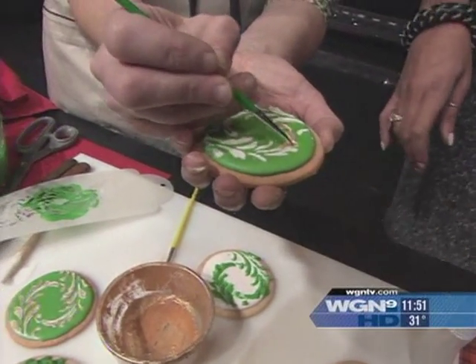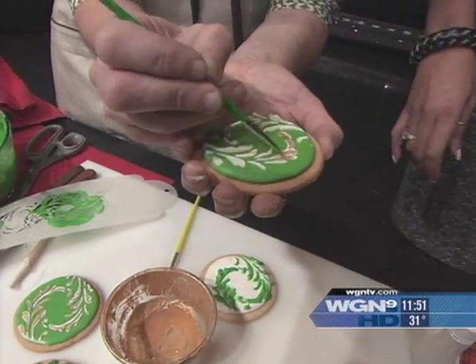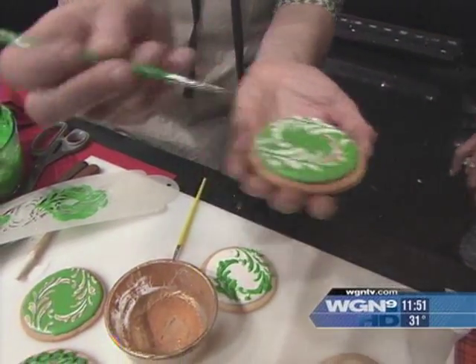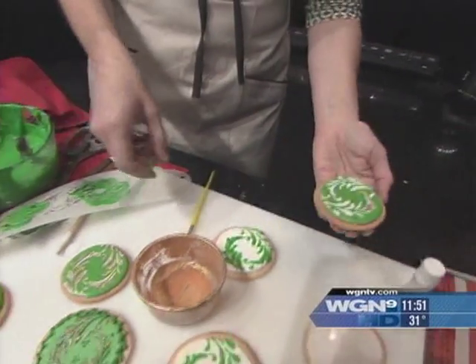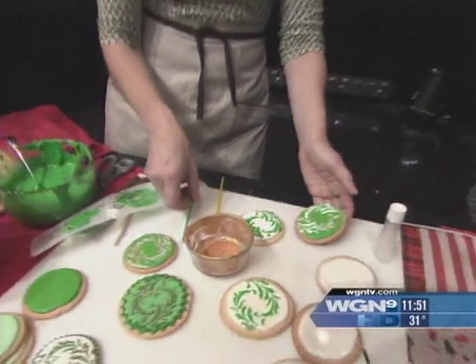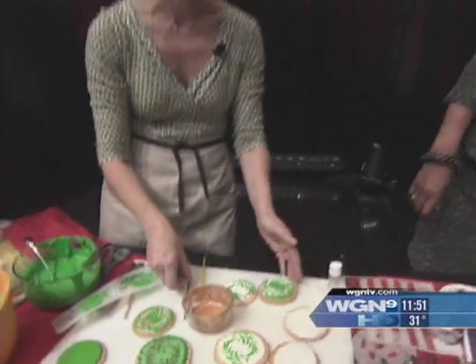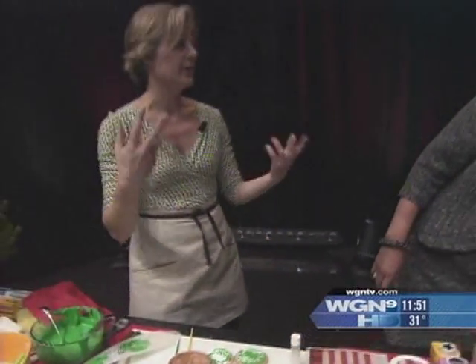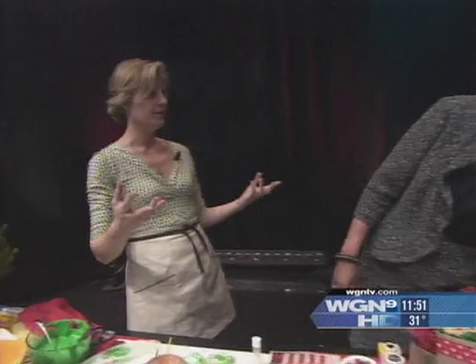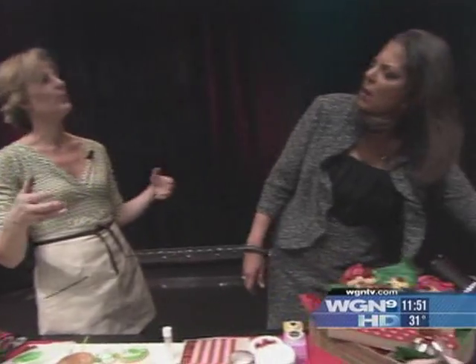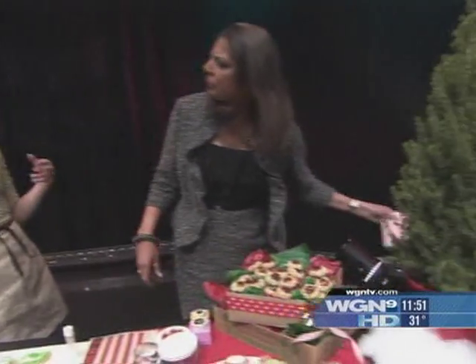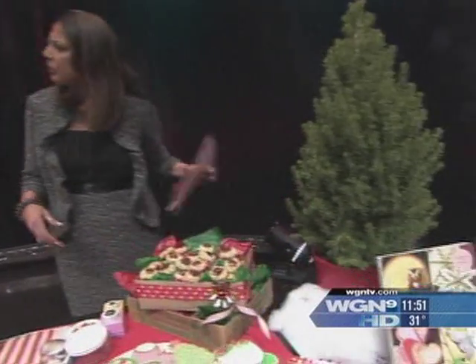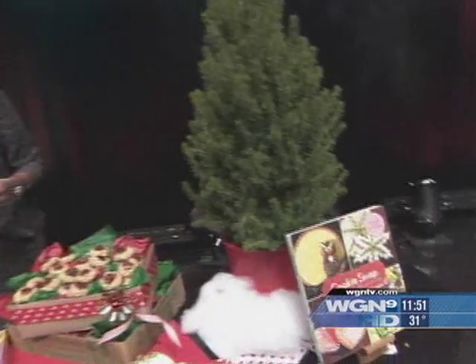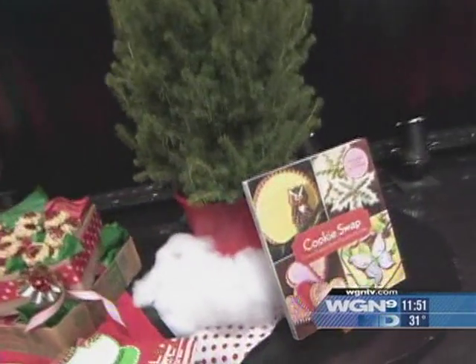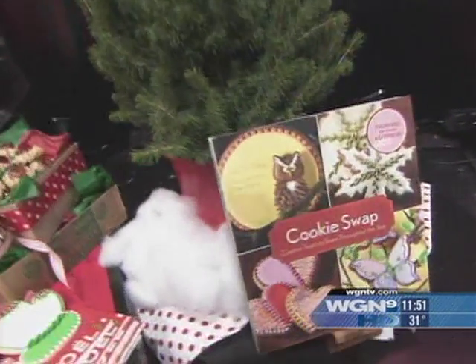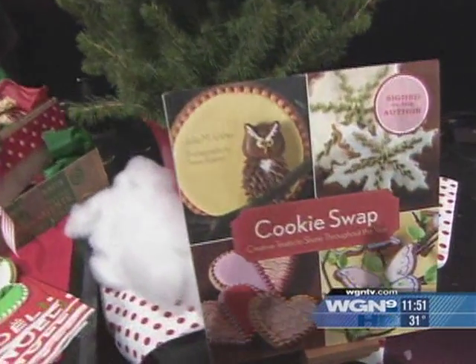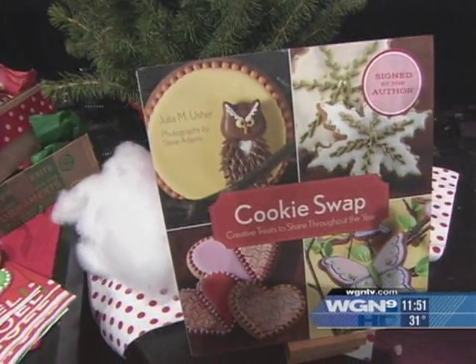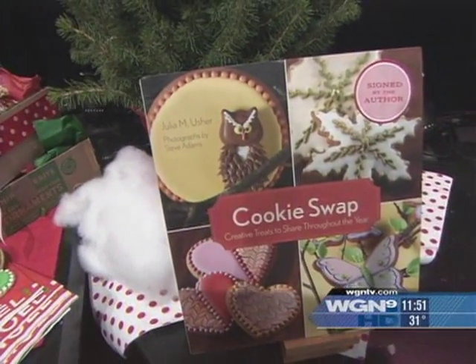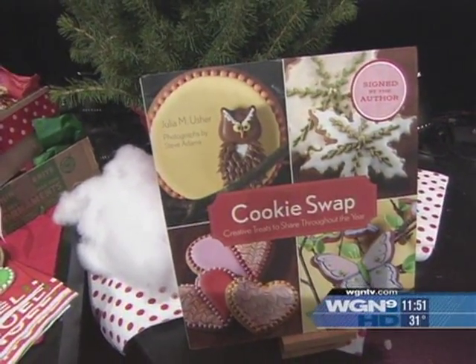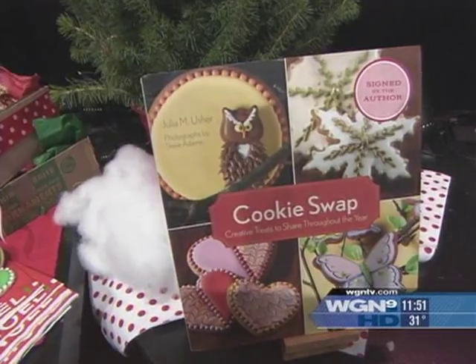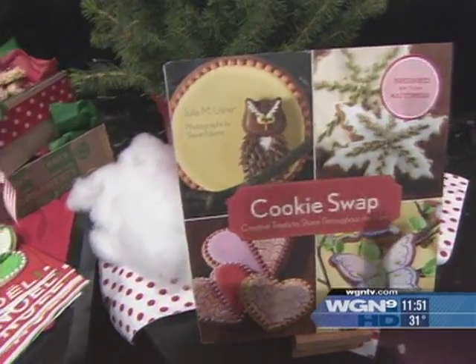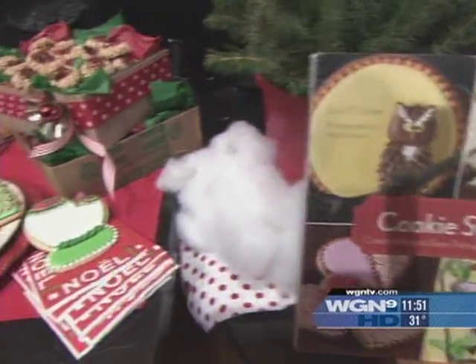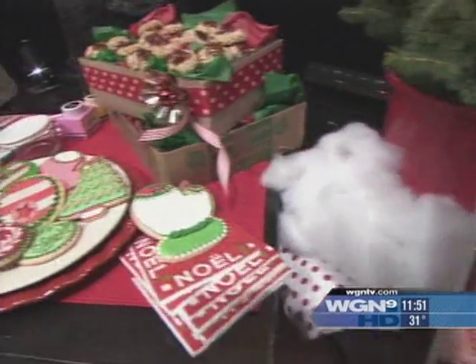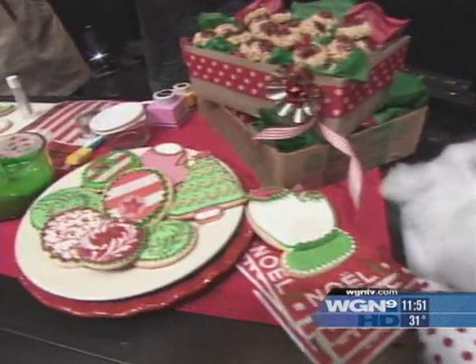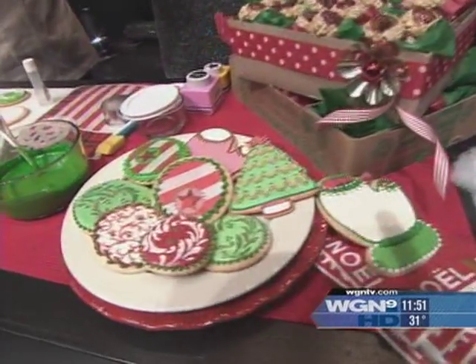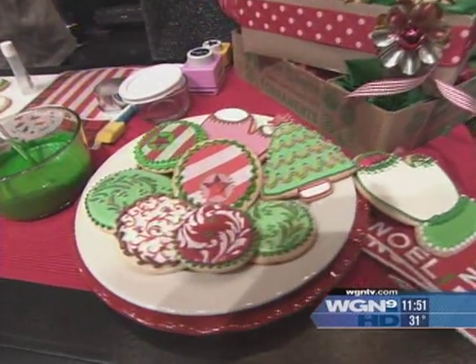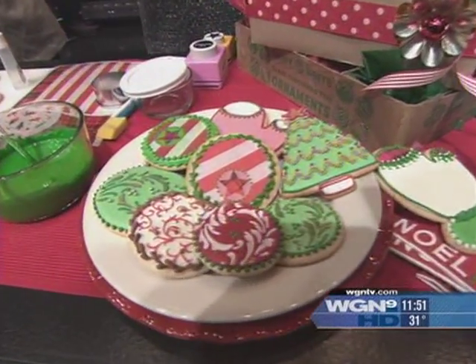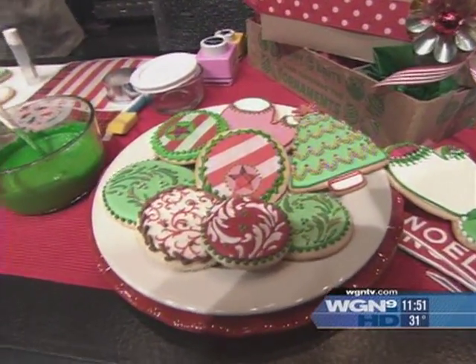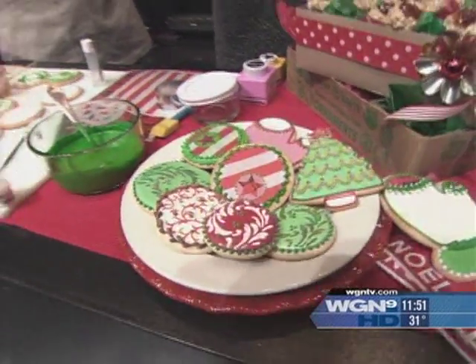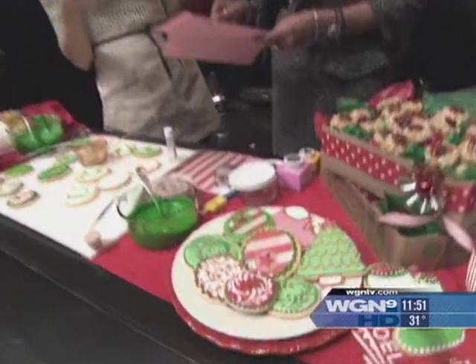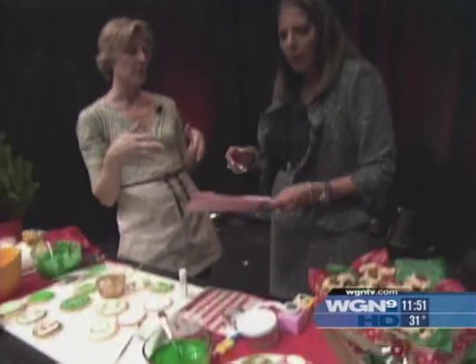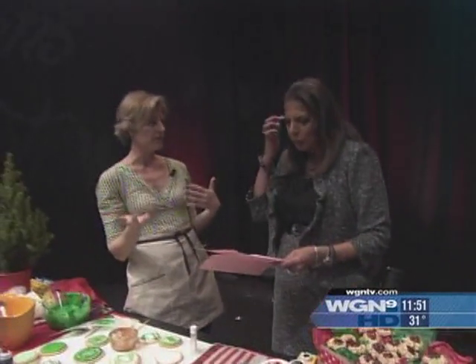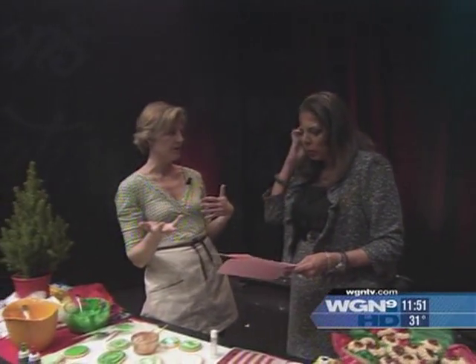A cookie swap is when everybody brings in their favorite recipe to a party. The beauty of it is that everybody shares in the cost and baking burden because people are all bringing in cookies. Then everybody swaps, so you walk away with a lot more variety than what you actually brought, which saves in the preparation.